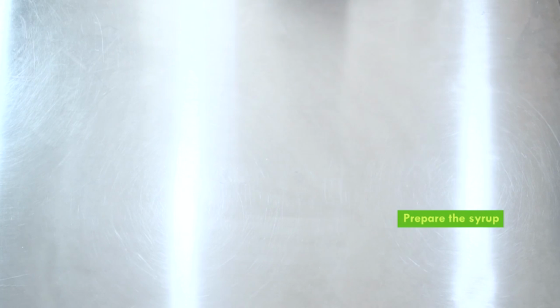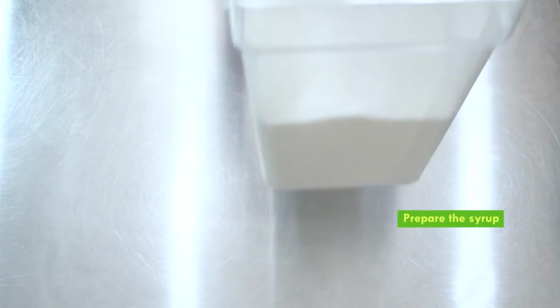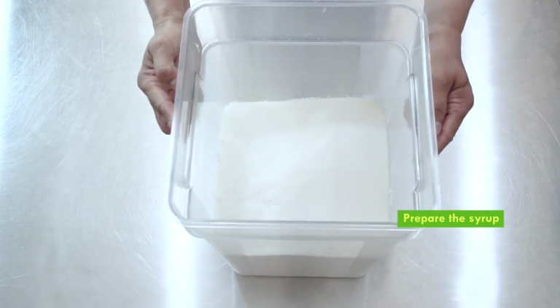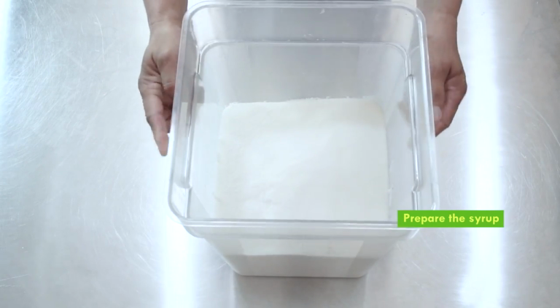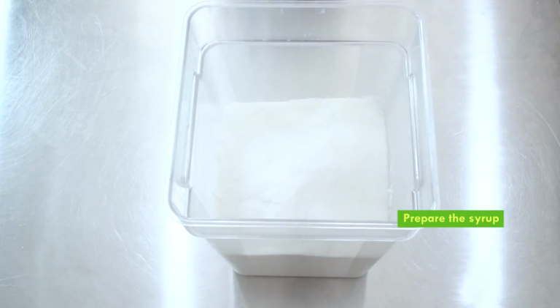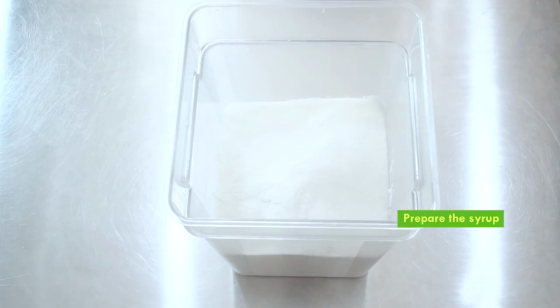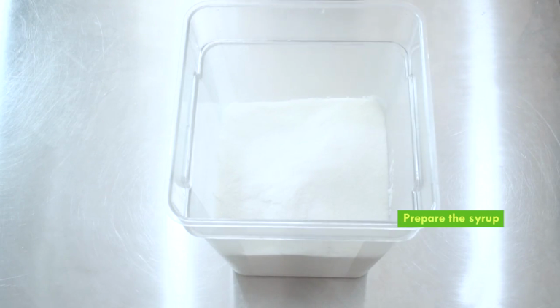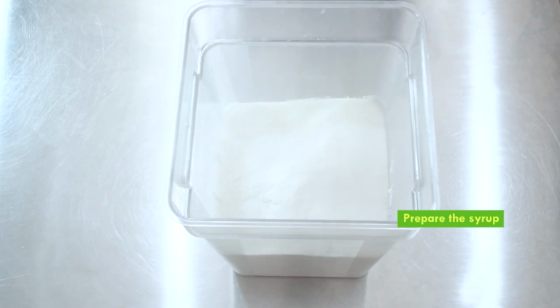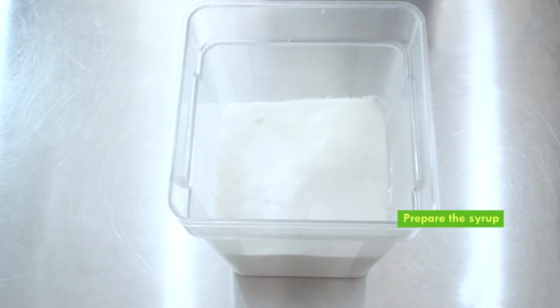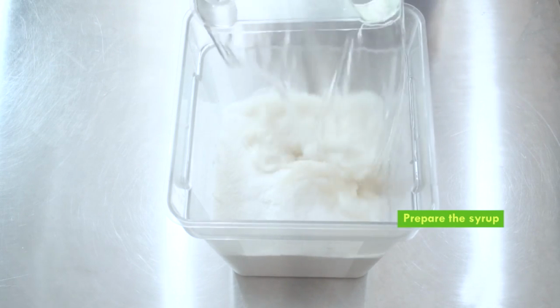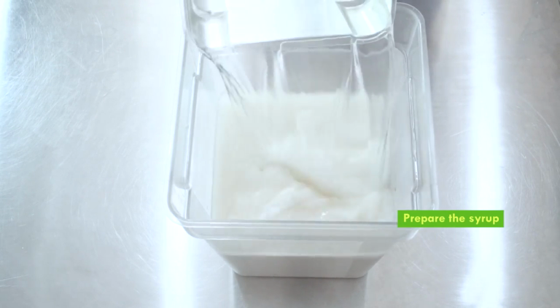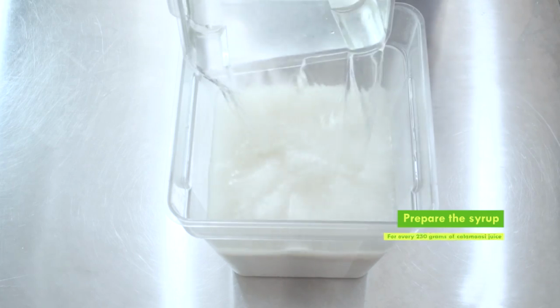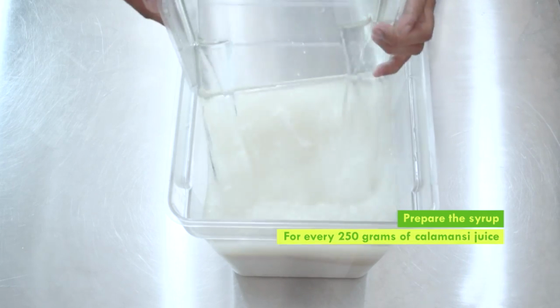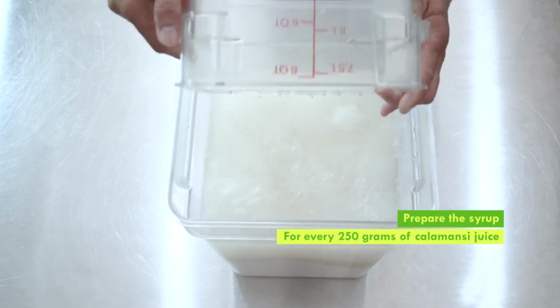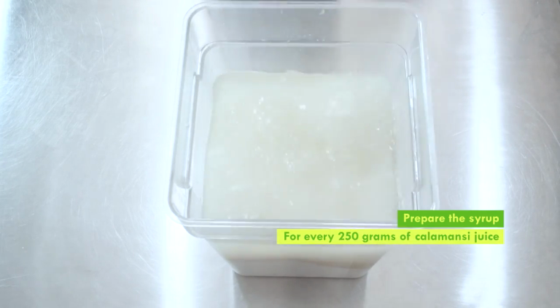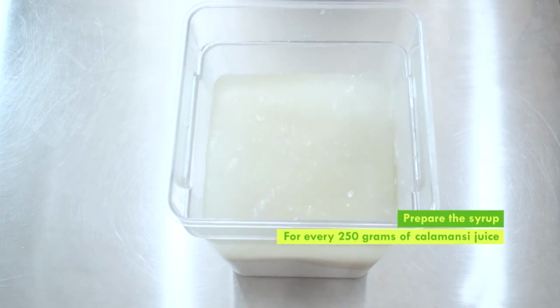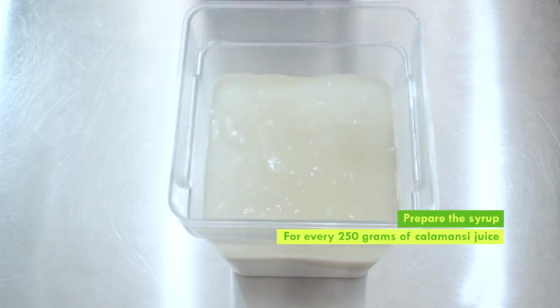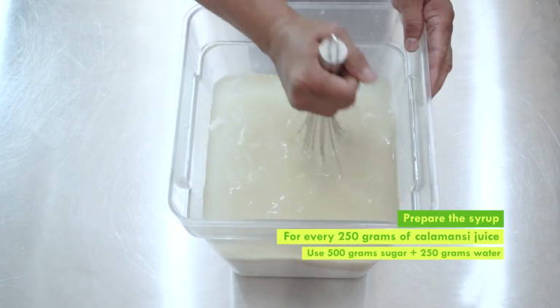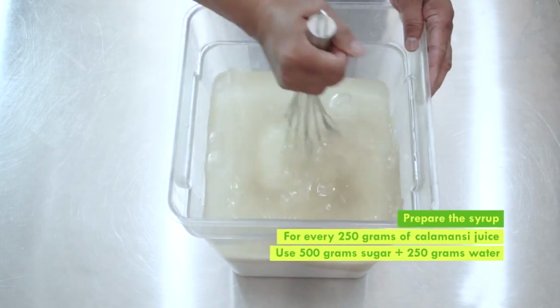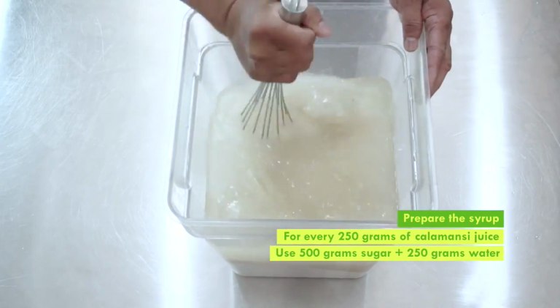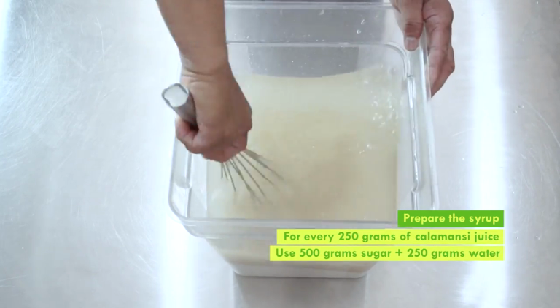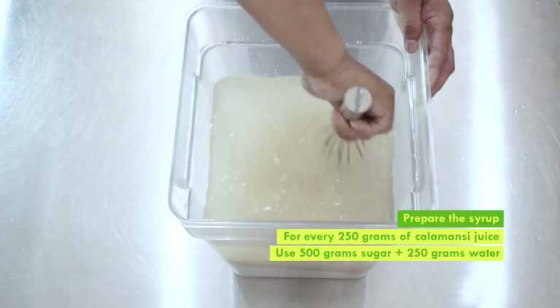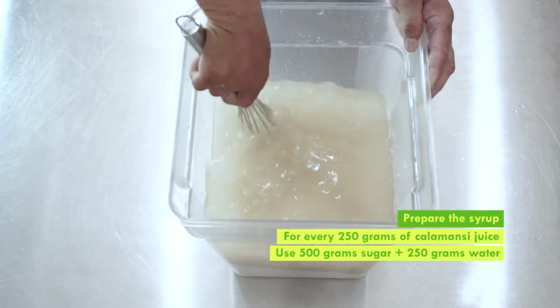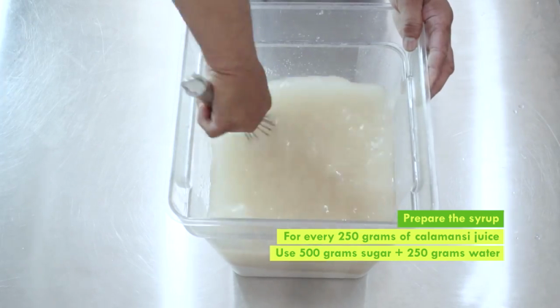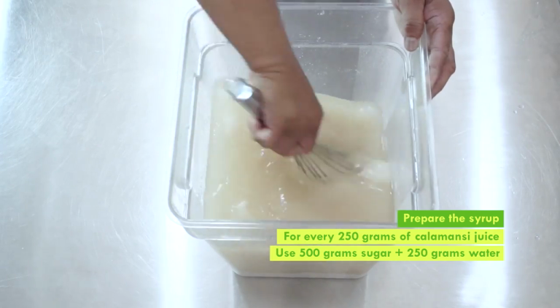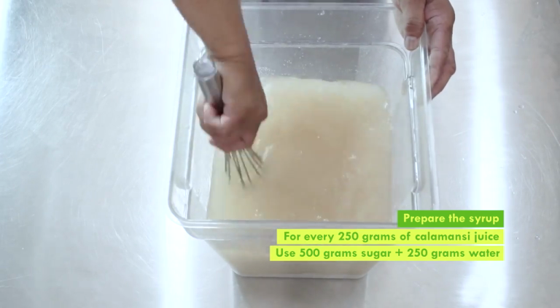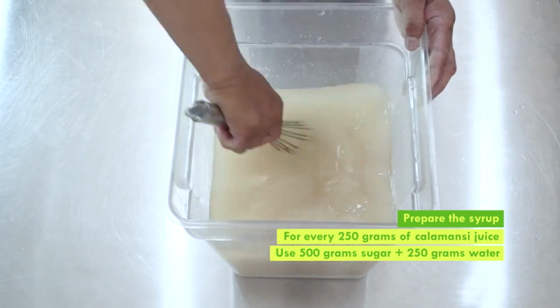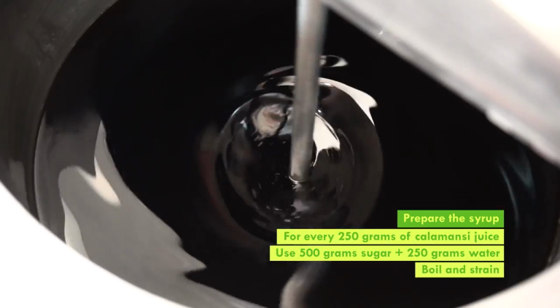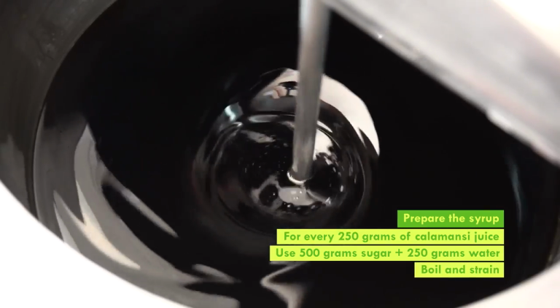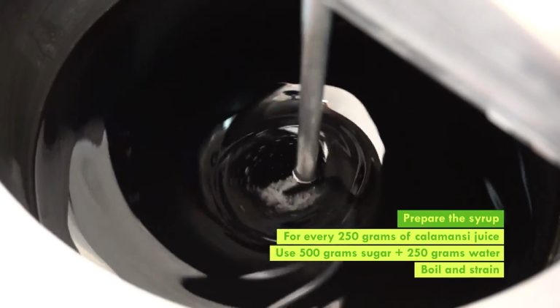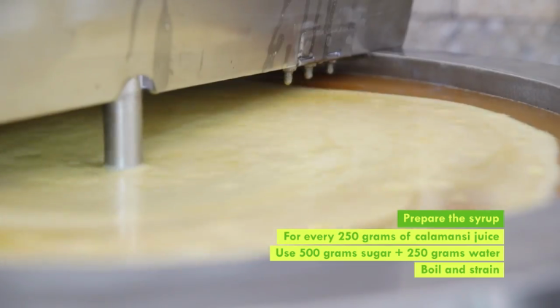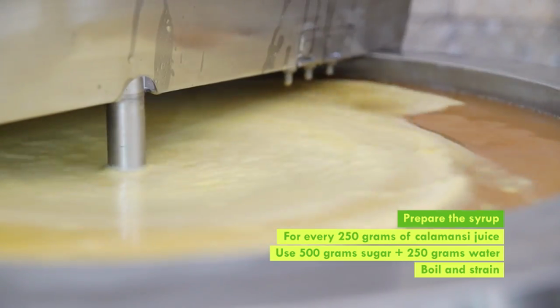Prepare the syrup by dissolving sugar in water. Remember that for every 250 grams of kalamansi juice, use 500 grams sugar and 250 grams water. Then boil the syrup and strain.